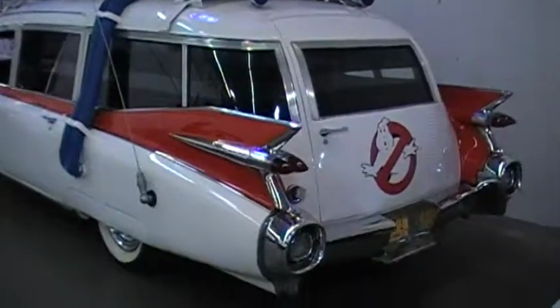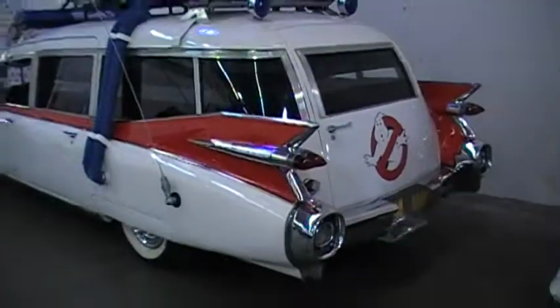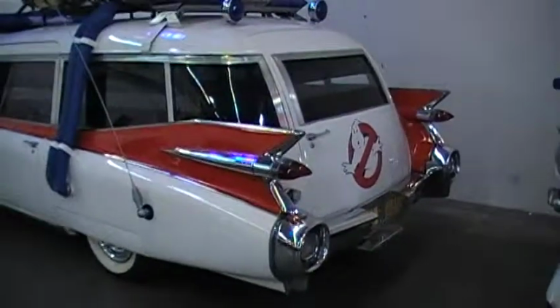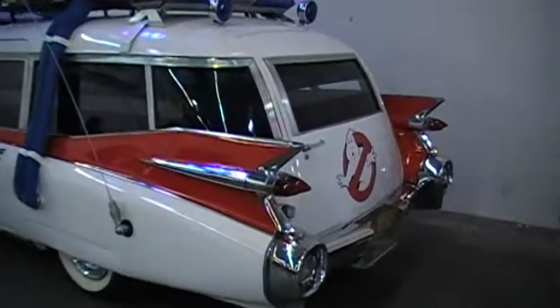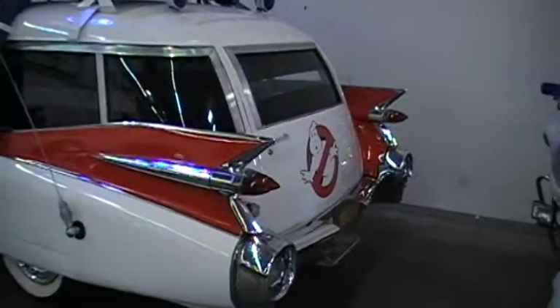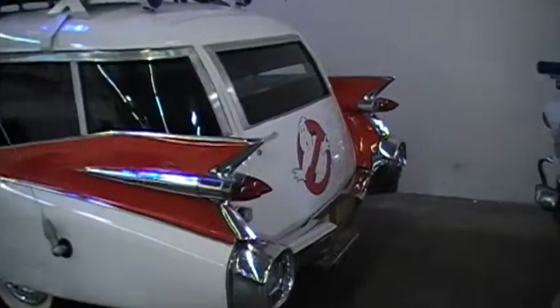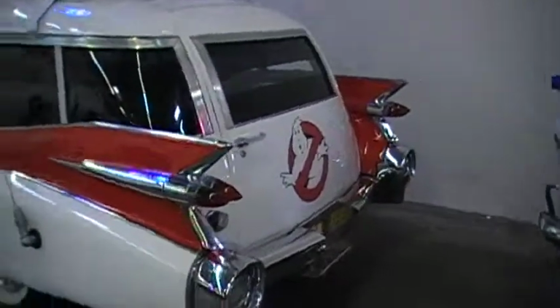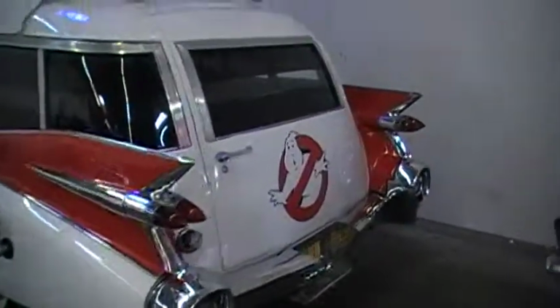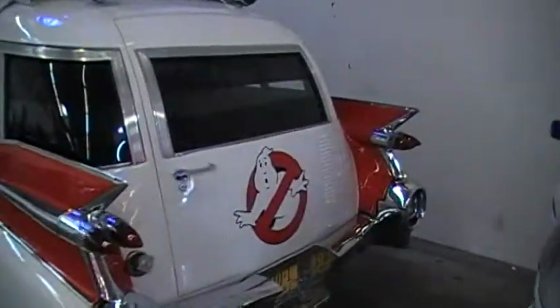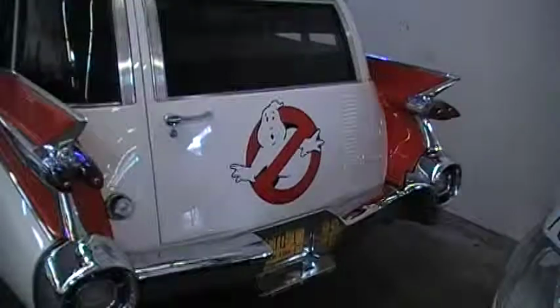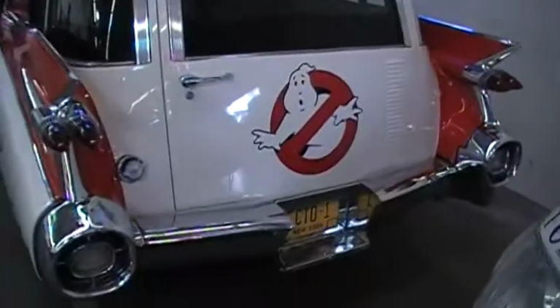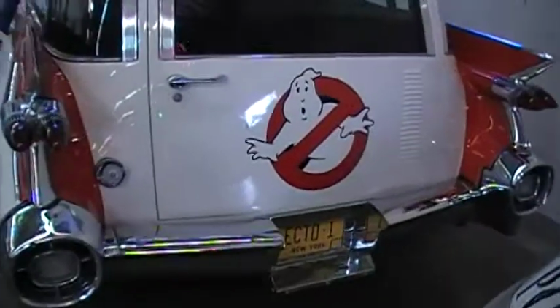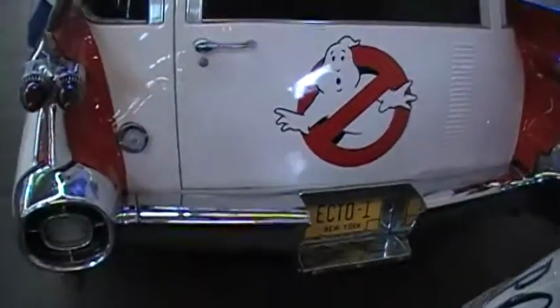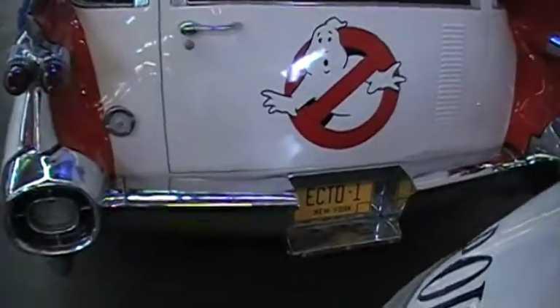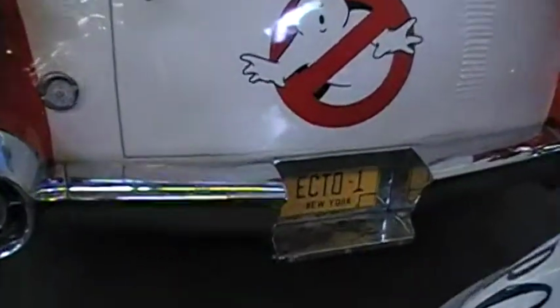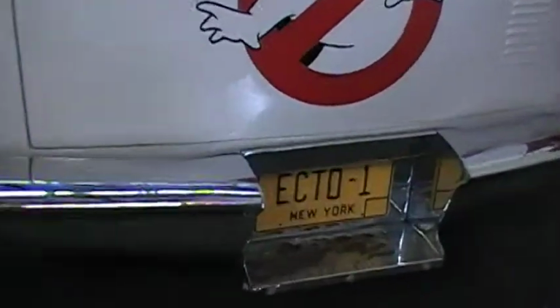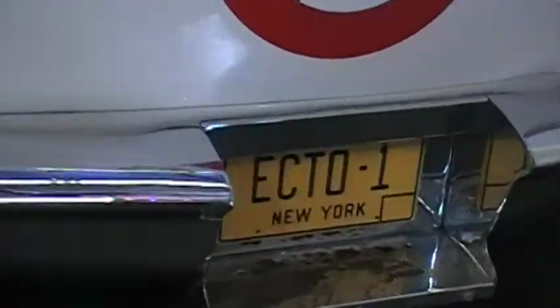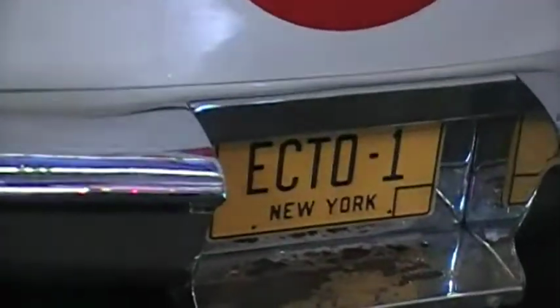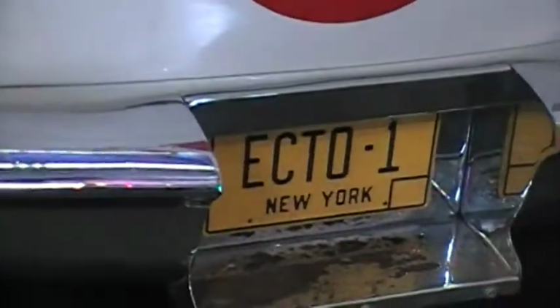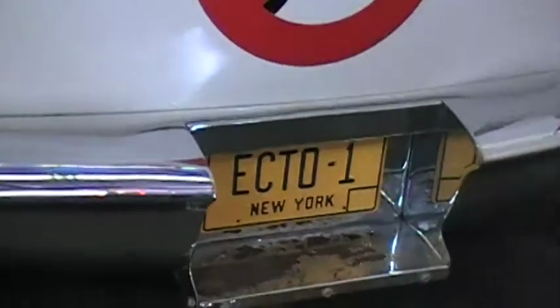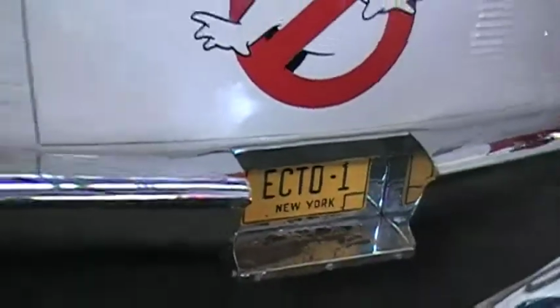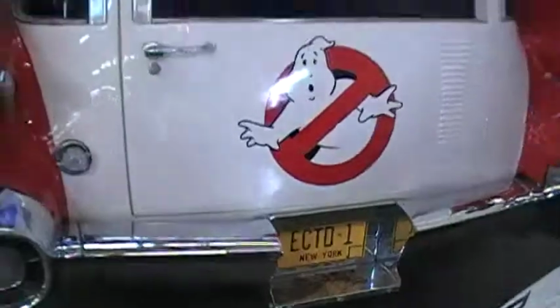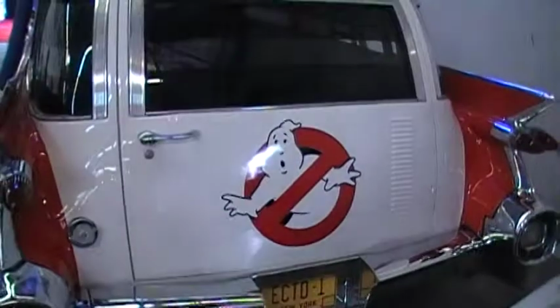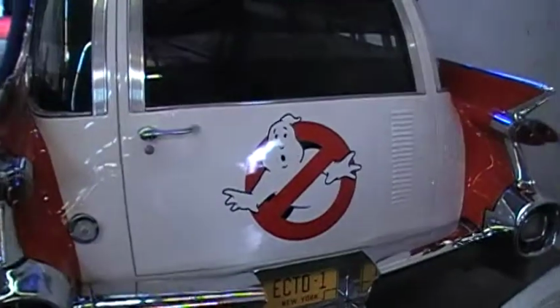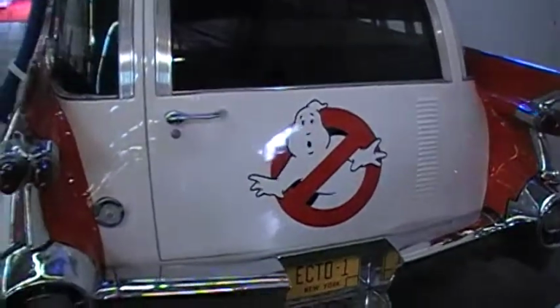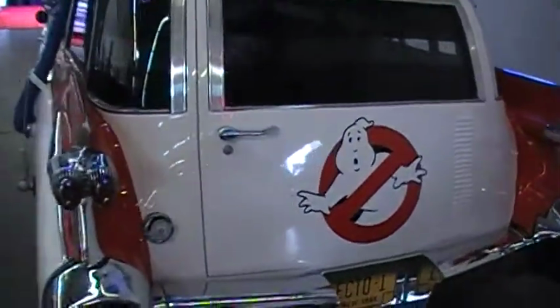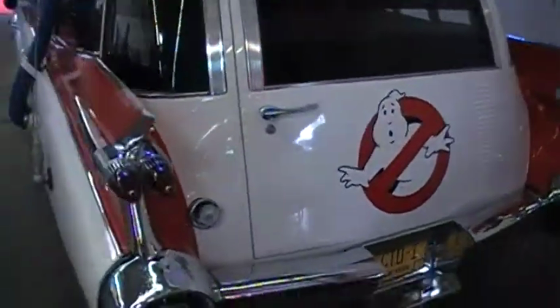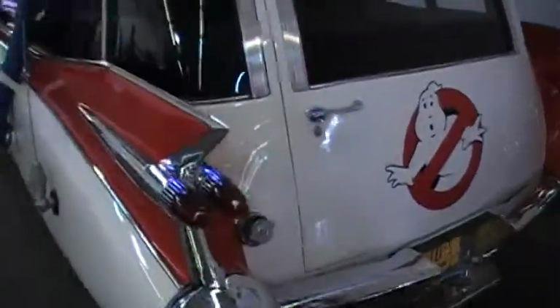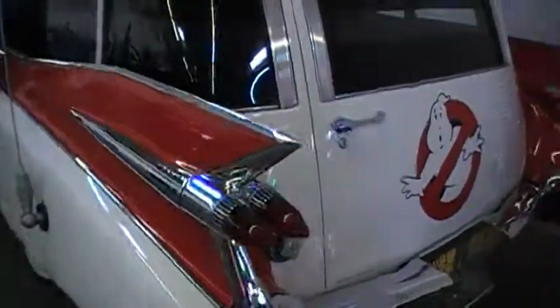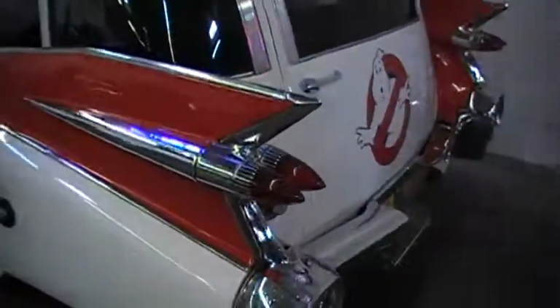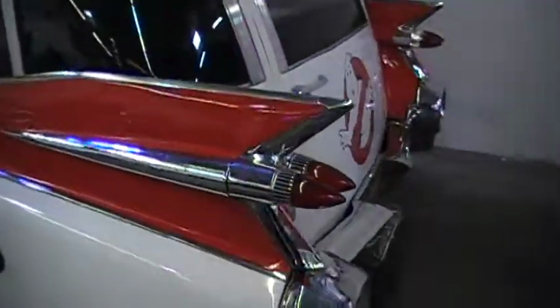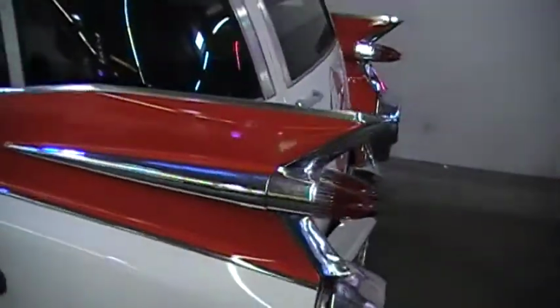The original Ecto-1. This is the Sony car, released in the film at Cinema Vehicle Services. The Mercury Meteor.